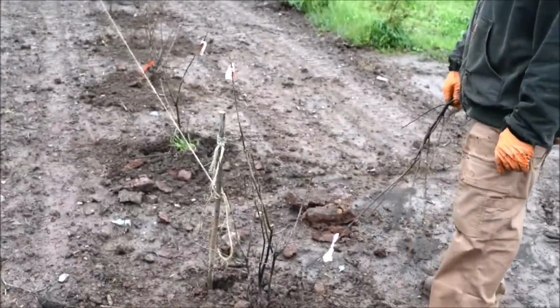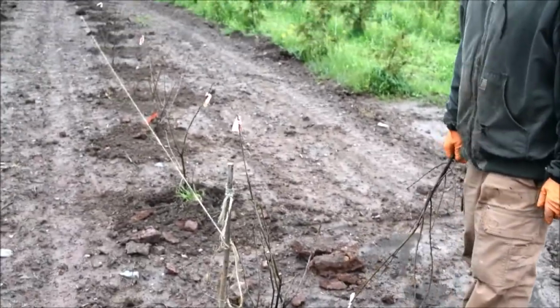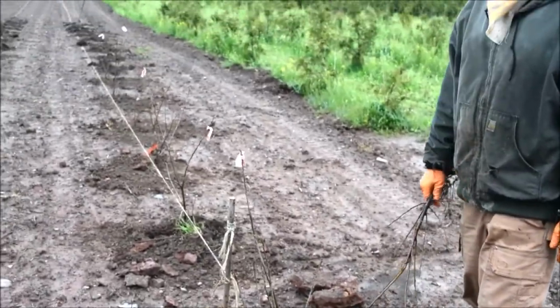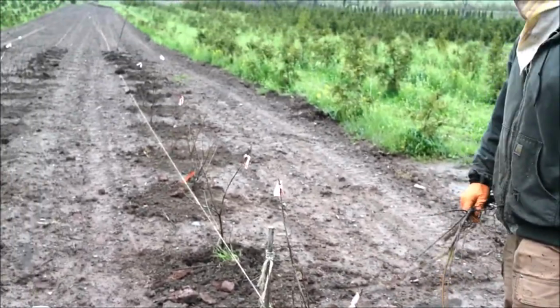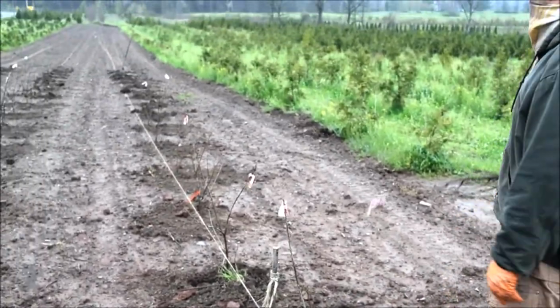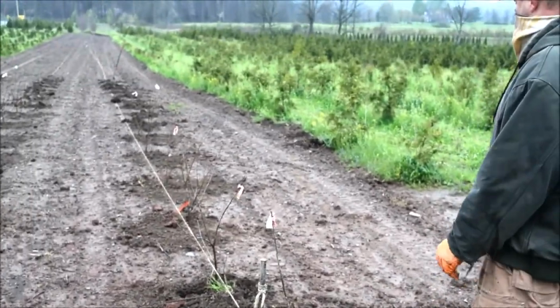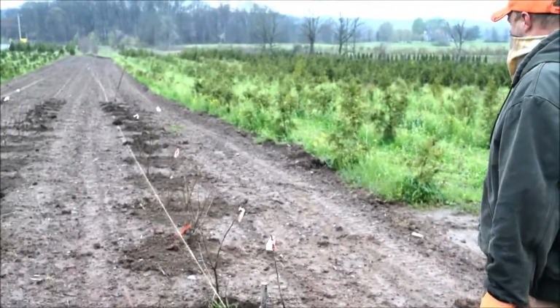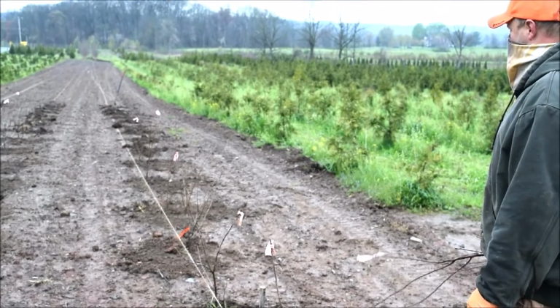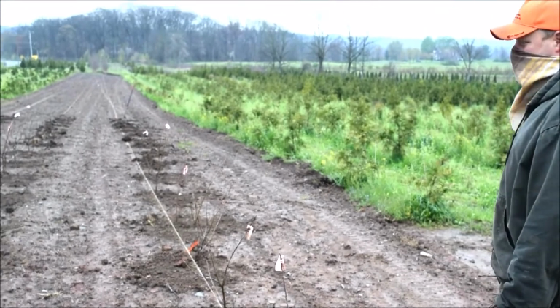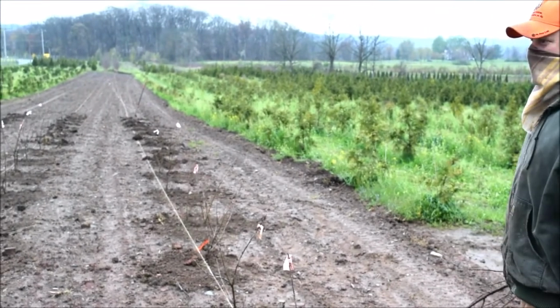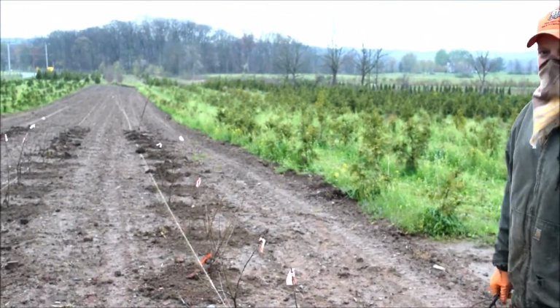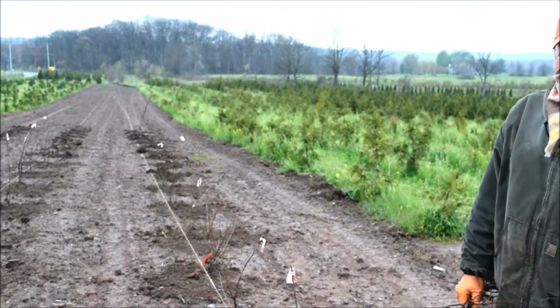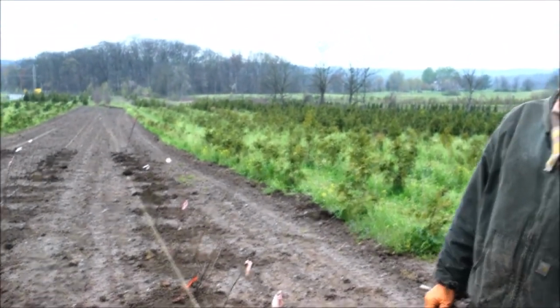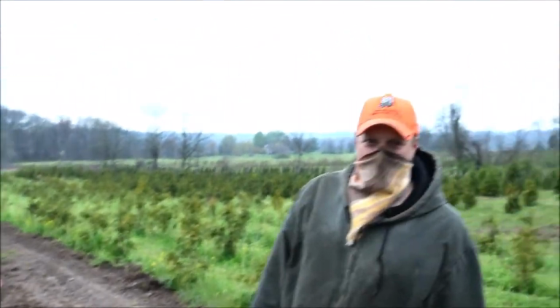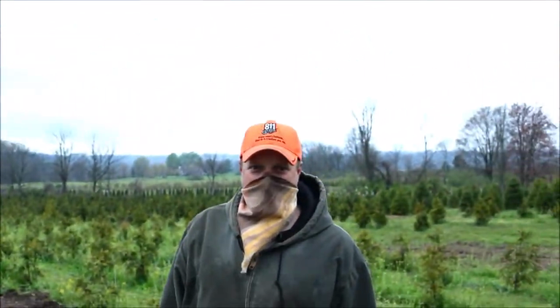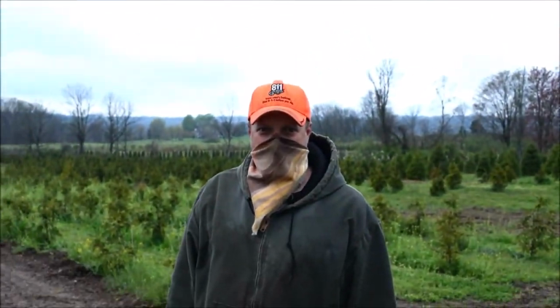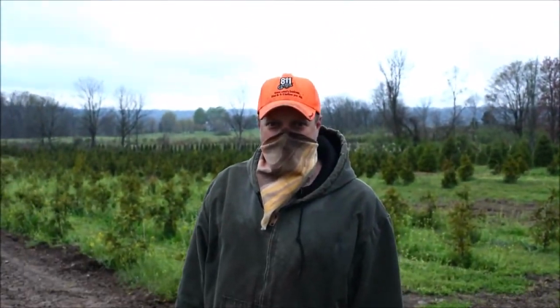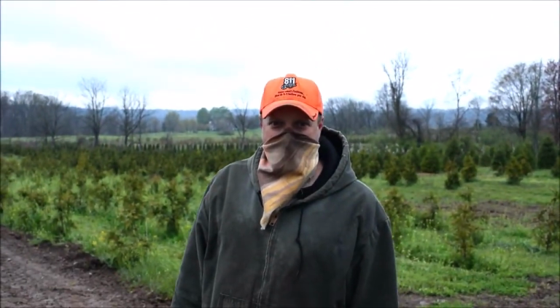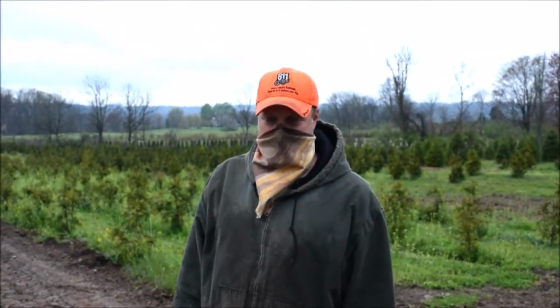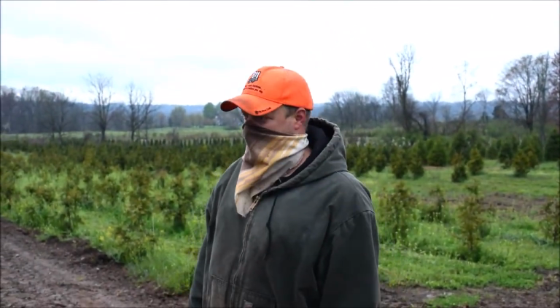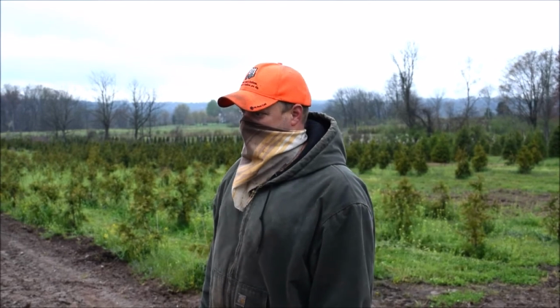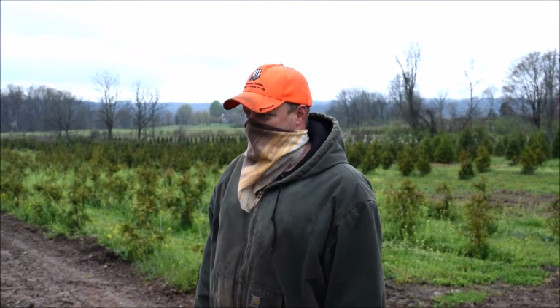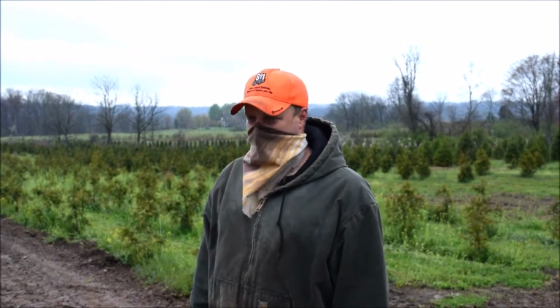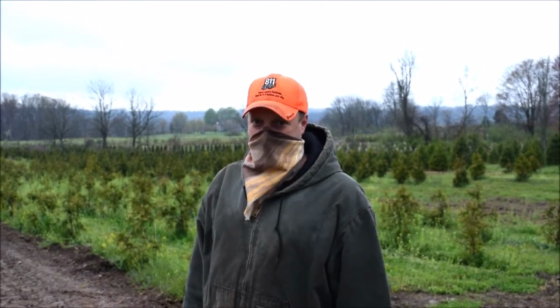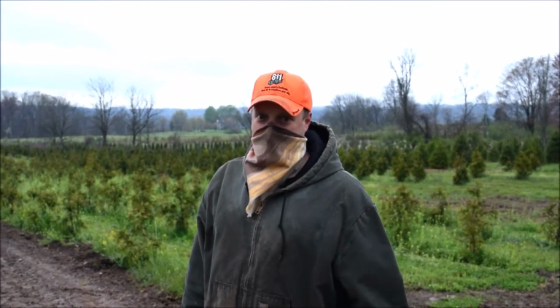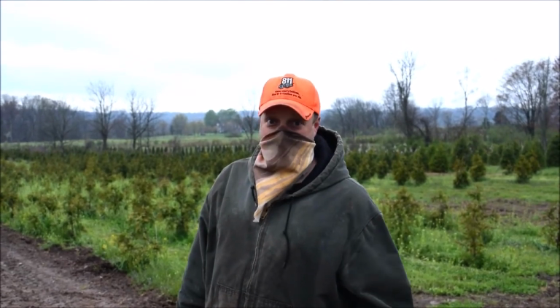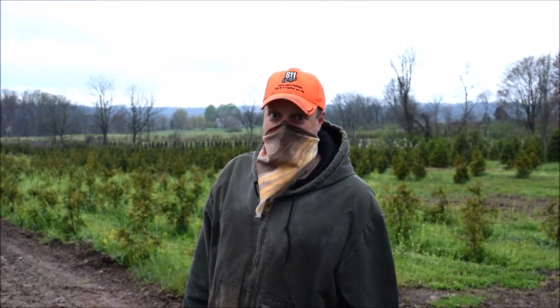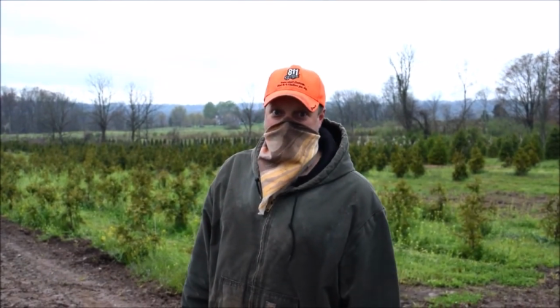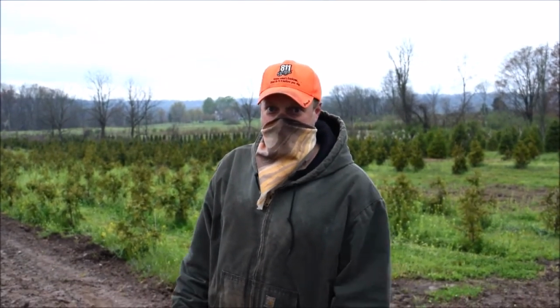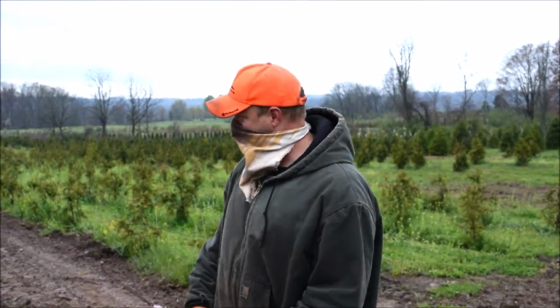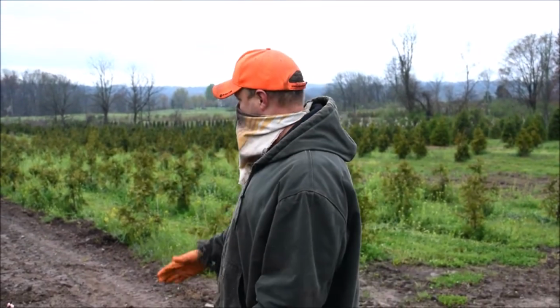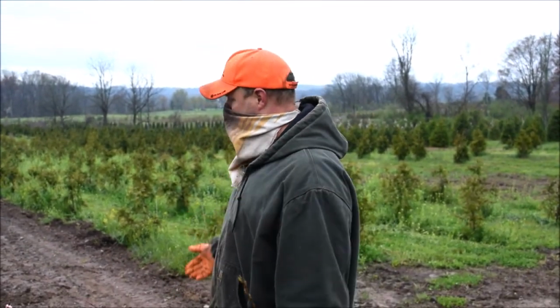At the end of the job we're going to put some fertilizer on each one of them so they get a little boost in our new field. And hopefully if the wind dies down we can spray and get some of the weeds out as well. But this is basically what we're going to do.